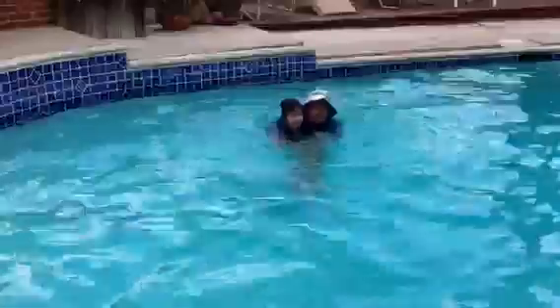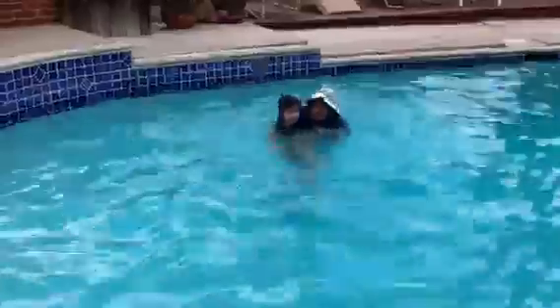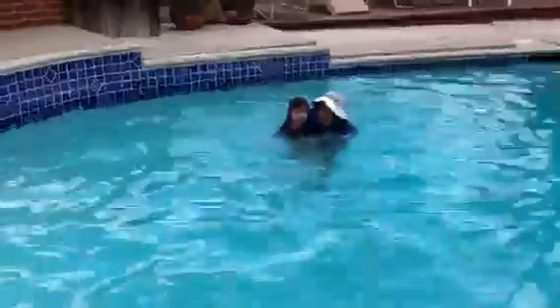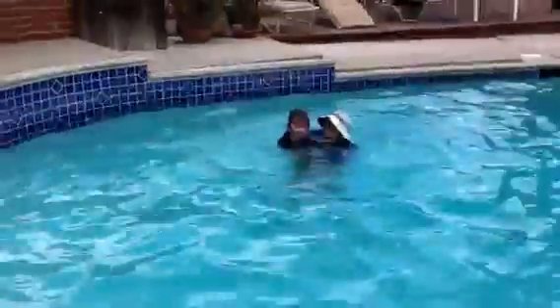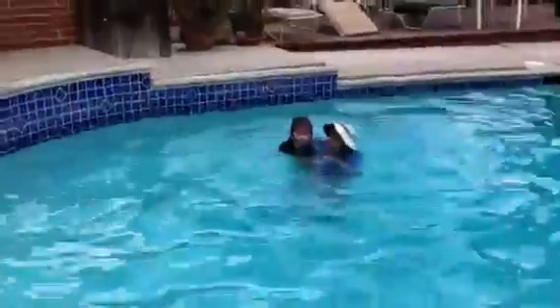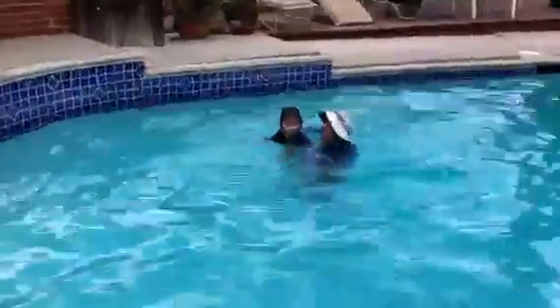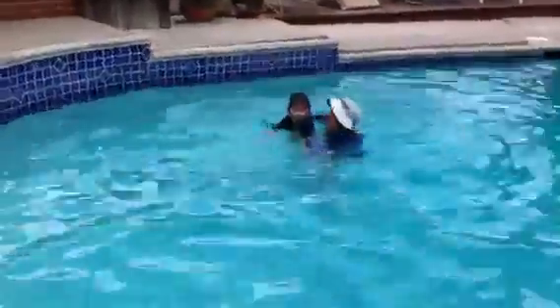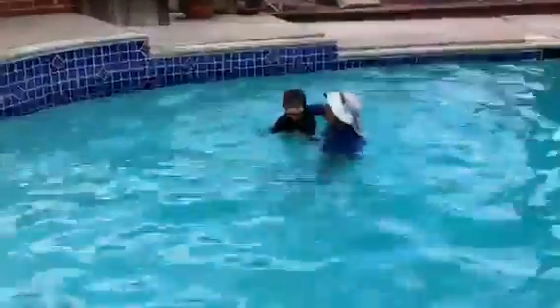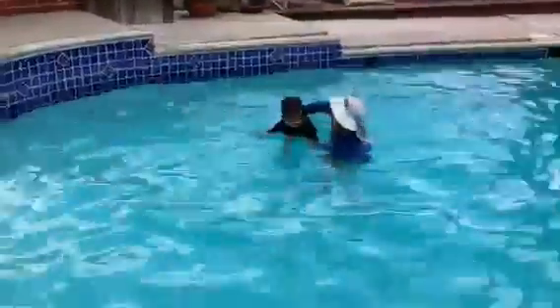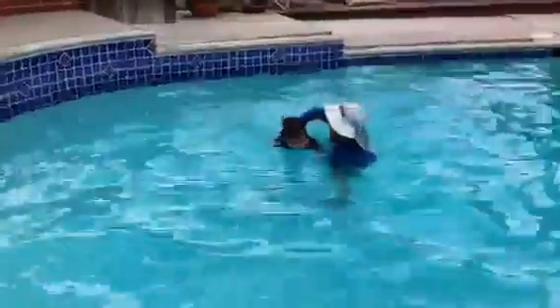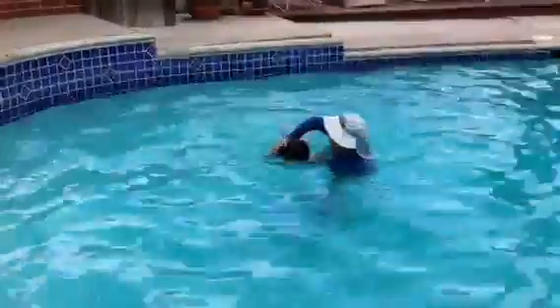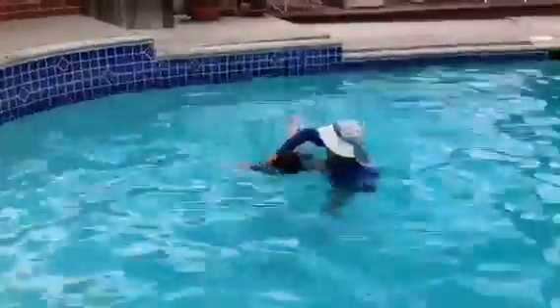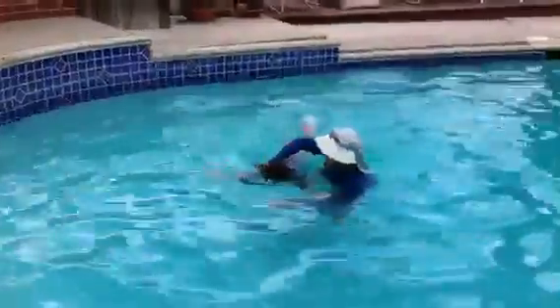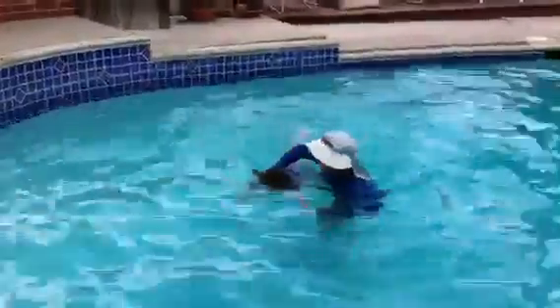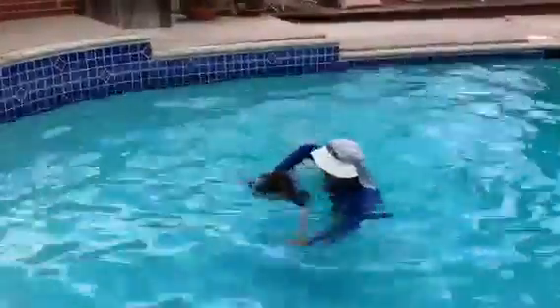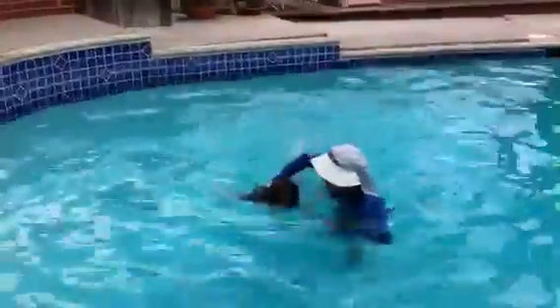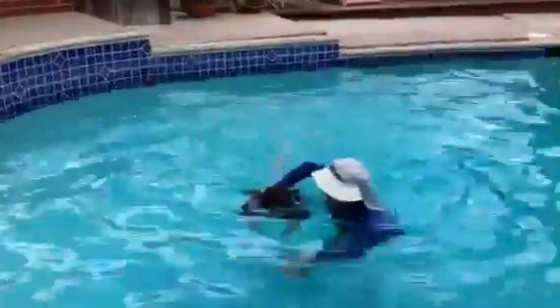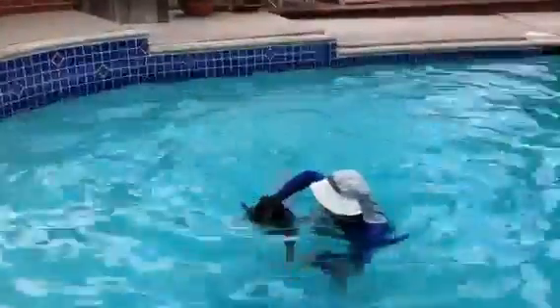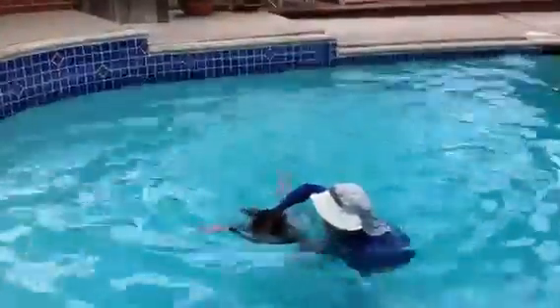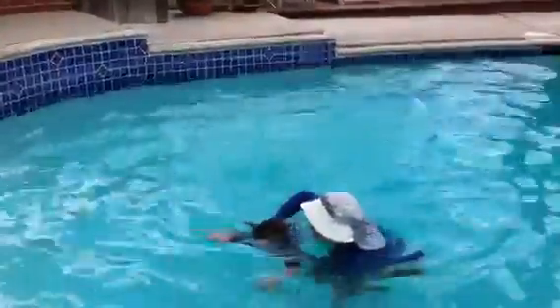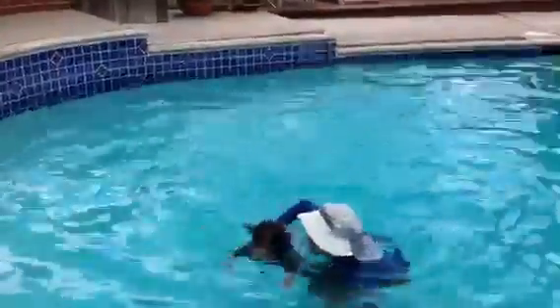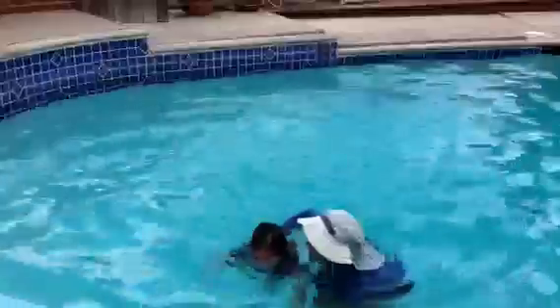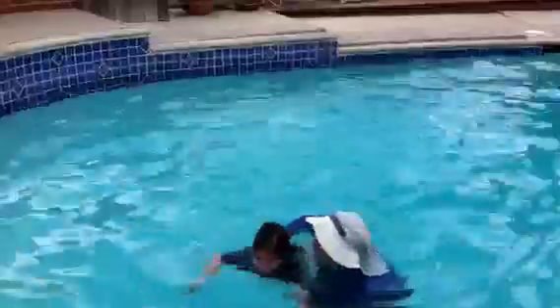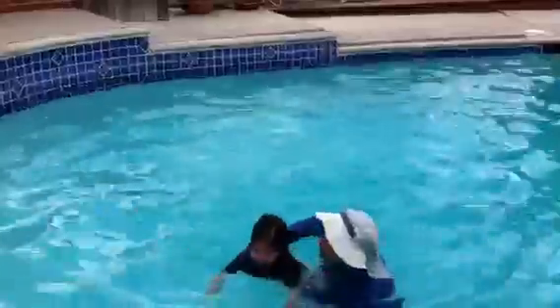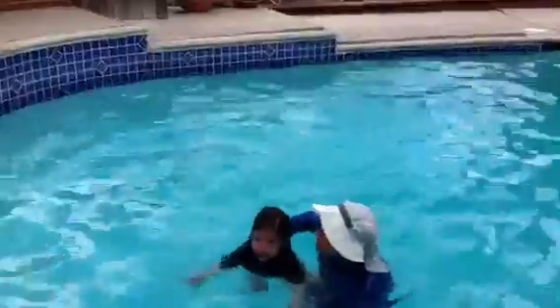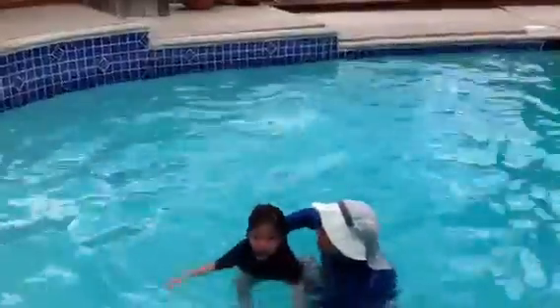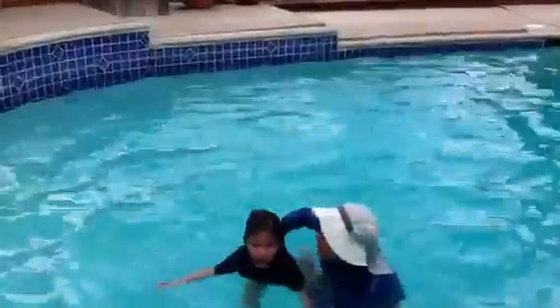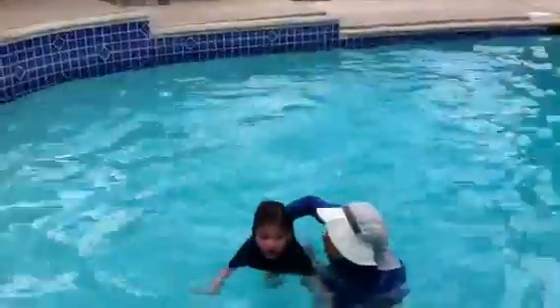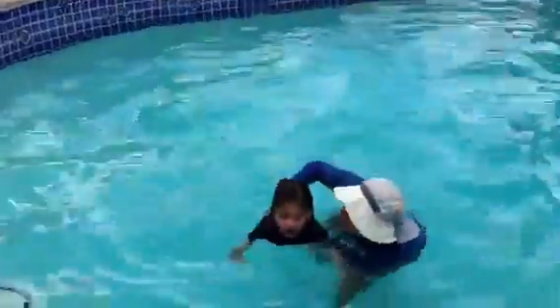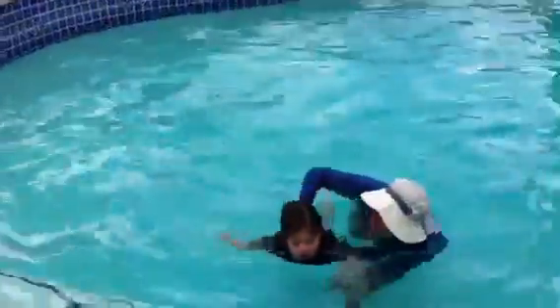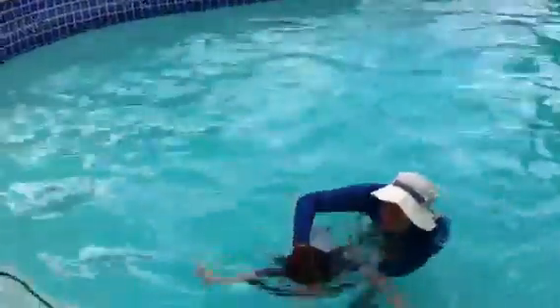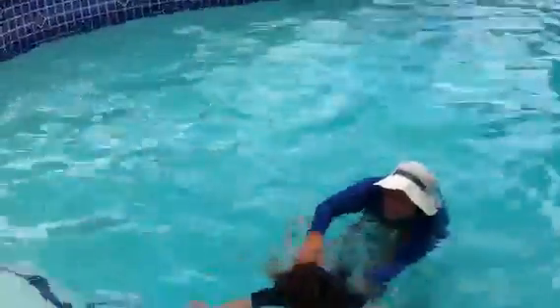Ready? Go. Close your mouth and kick. One, two, three. Look up and get a breath. And close your mouth and kick.